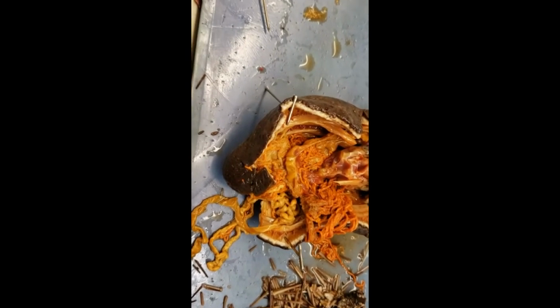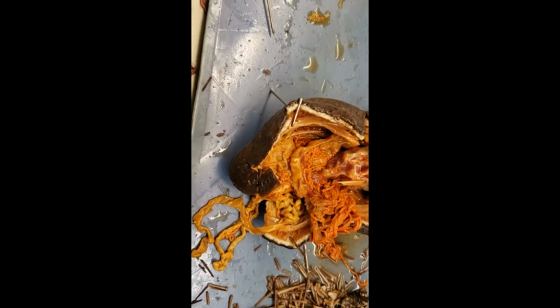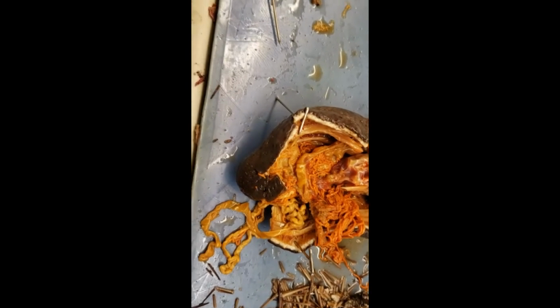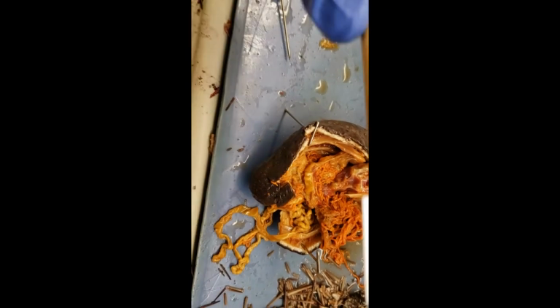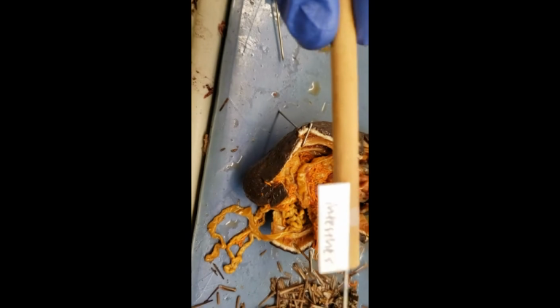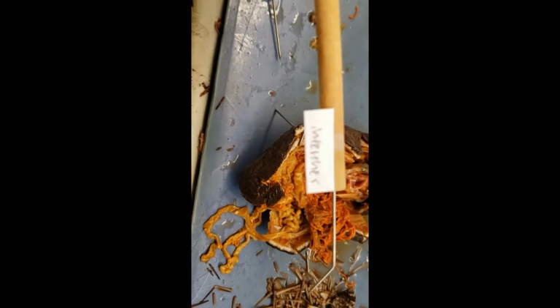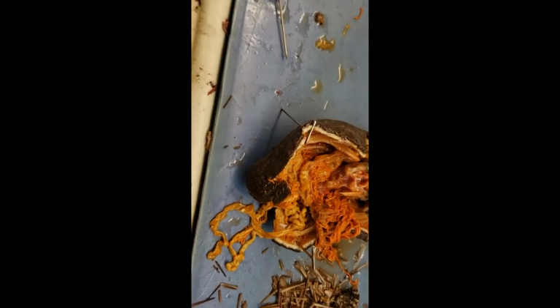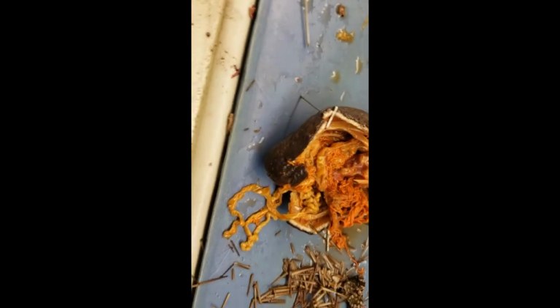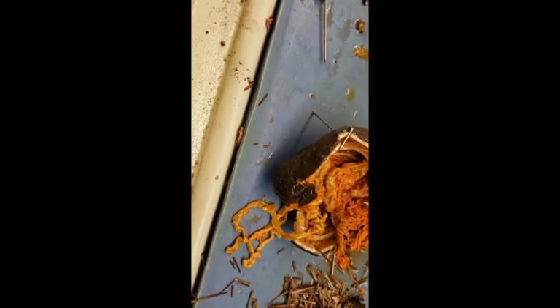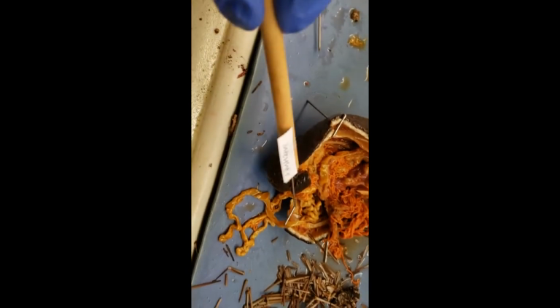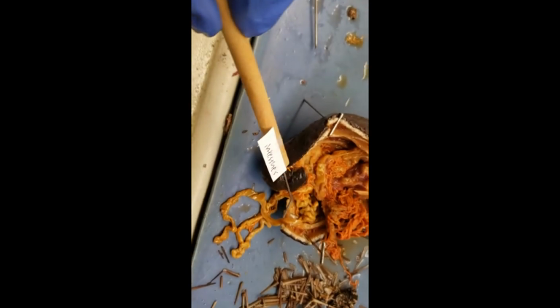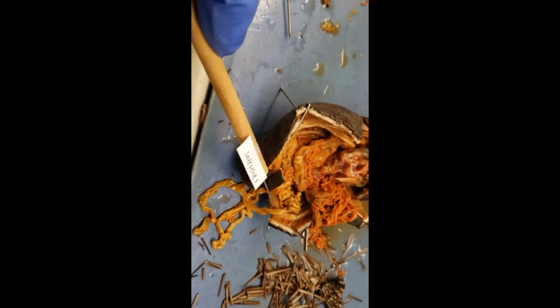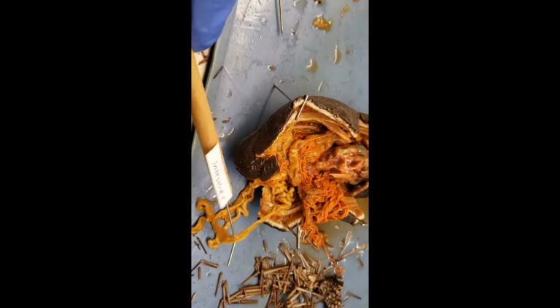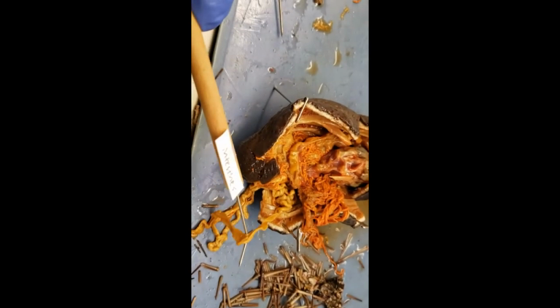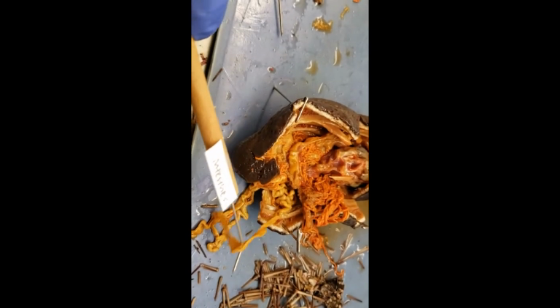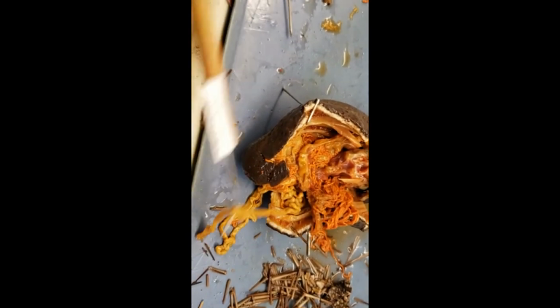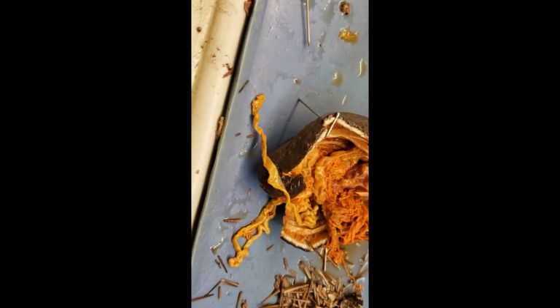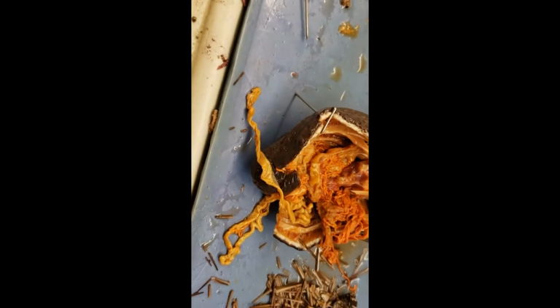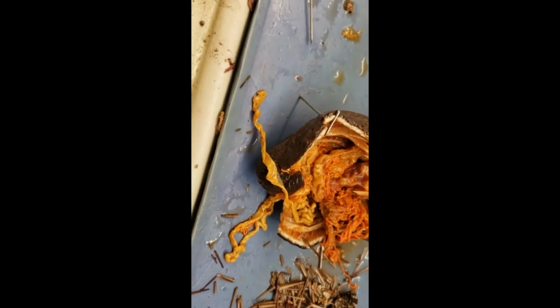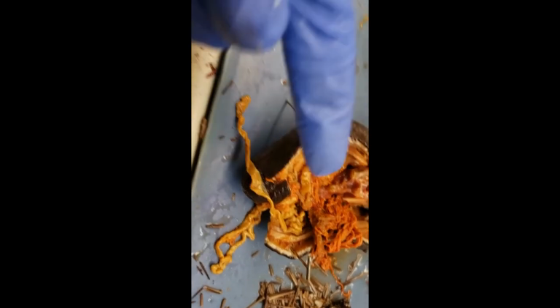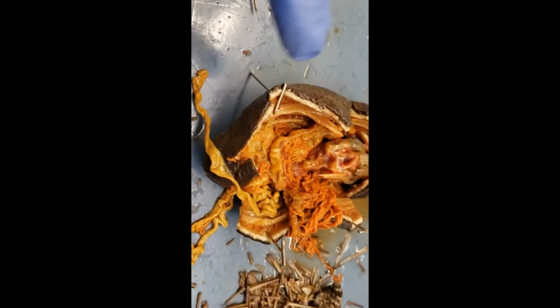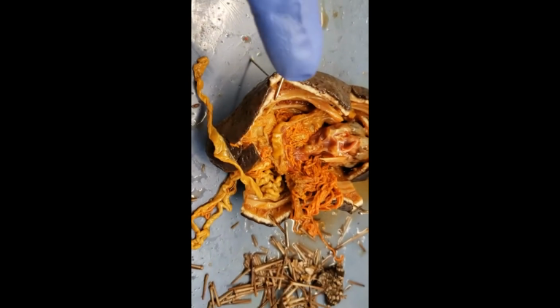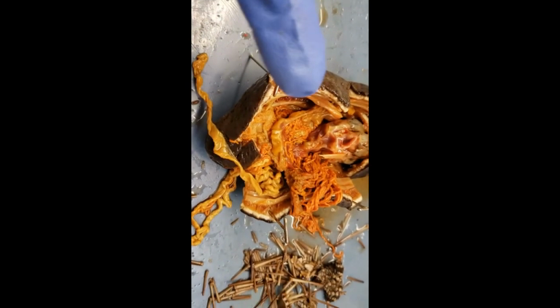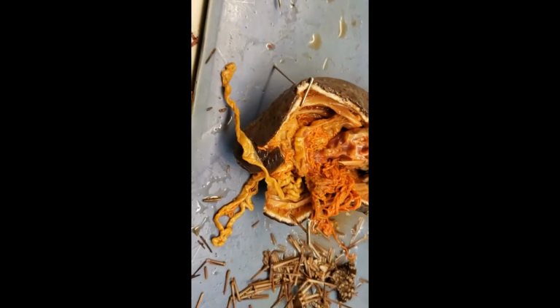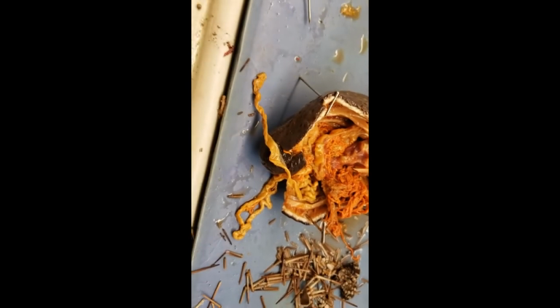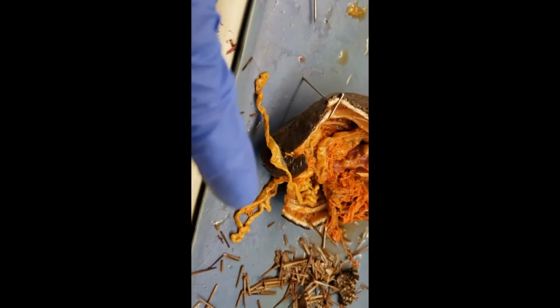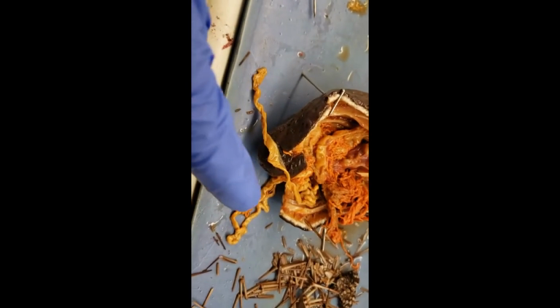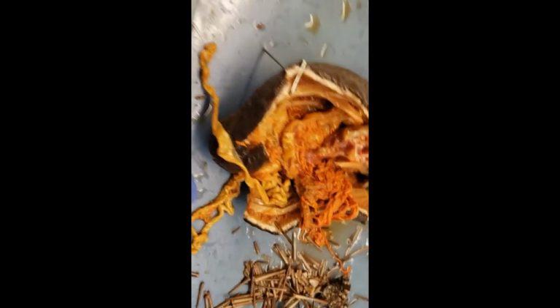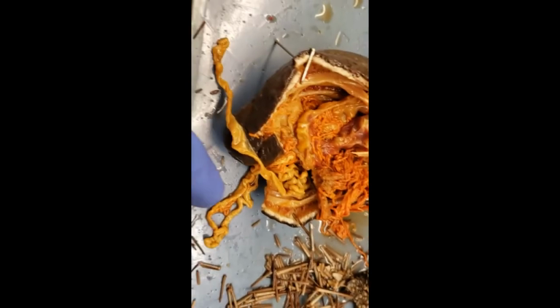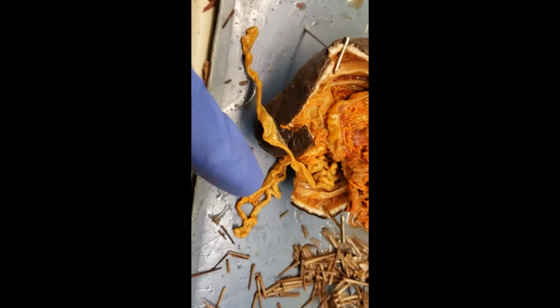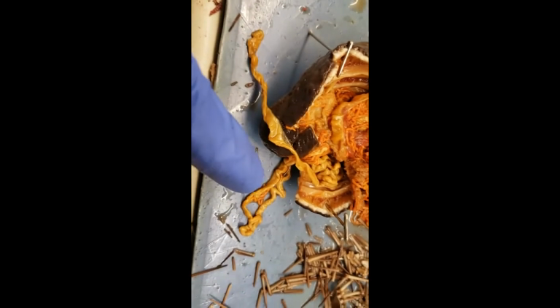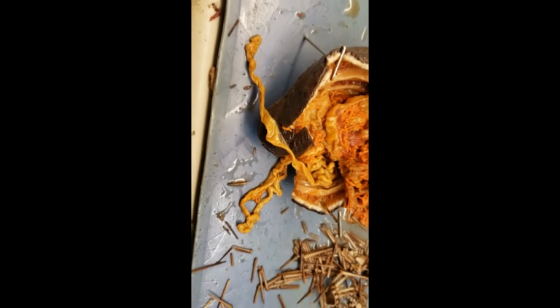That's the intestines — that's this looking thing. It's pretty common. So we've got the red spaghetti noodles which are the gonads, and we've got this thicker noodle which is the intestines.